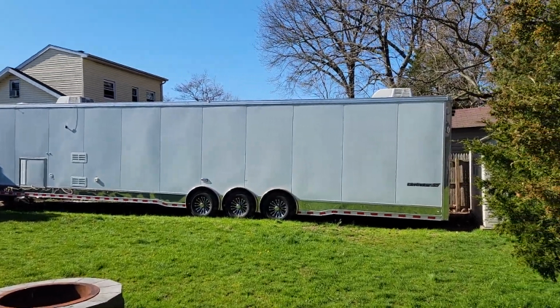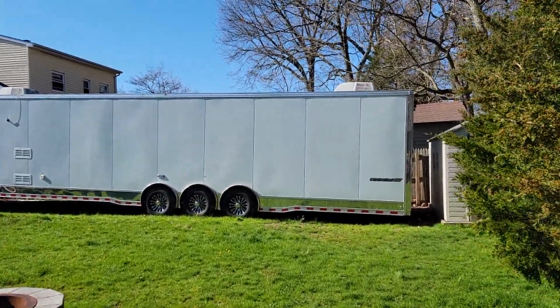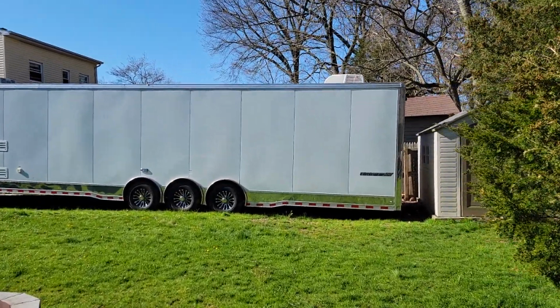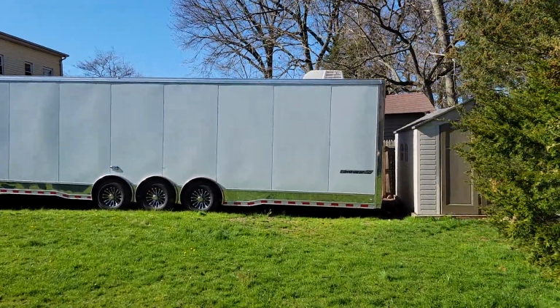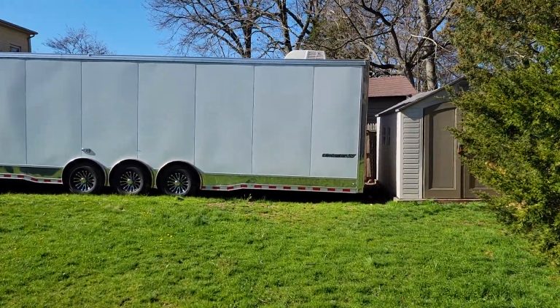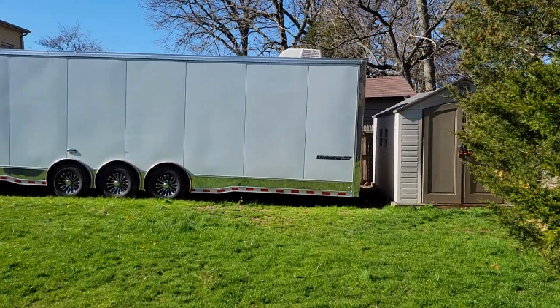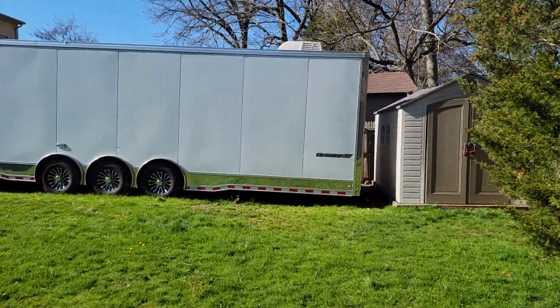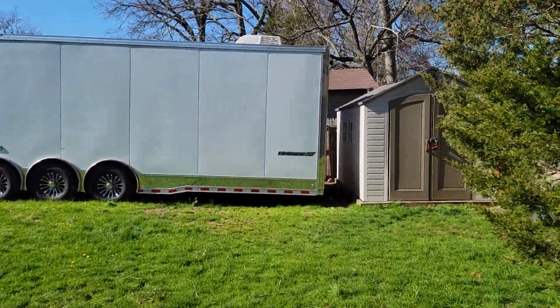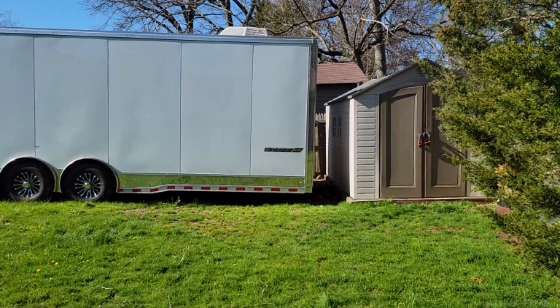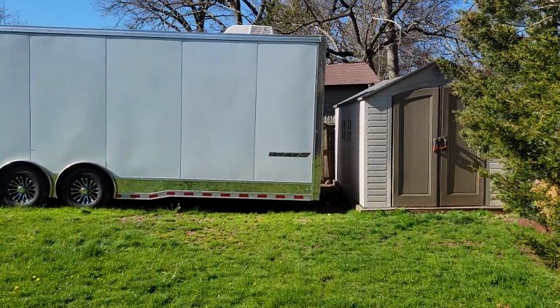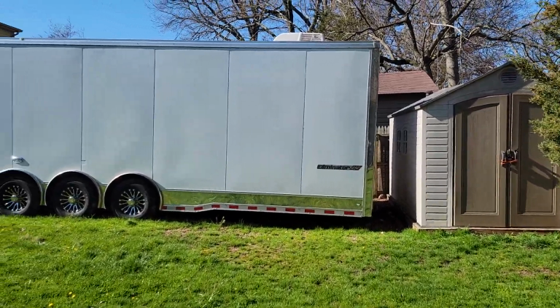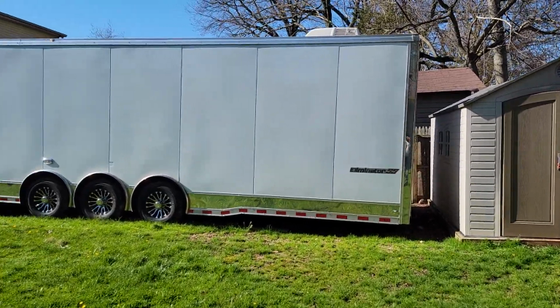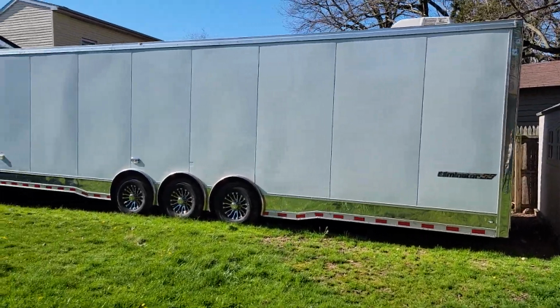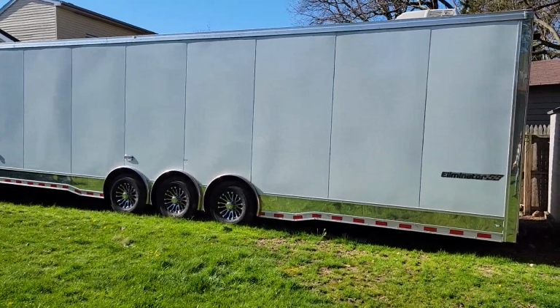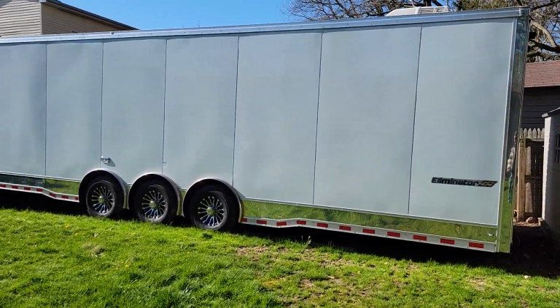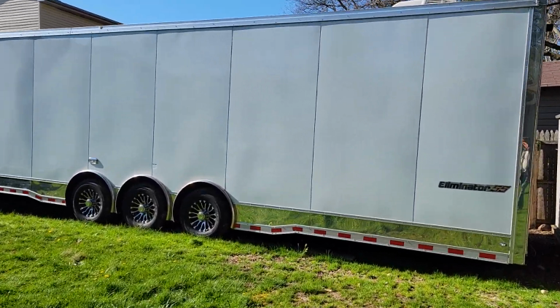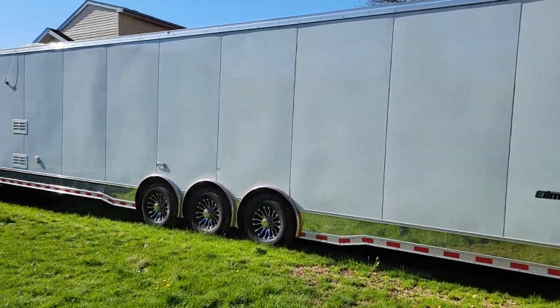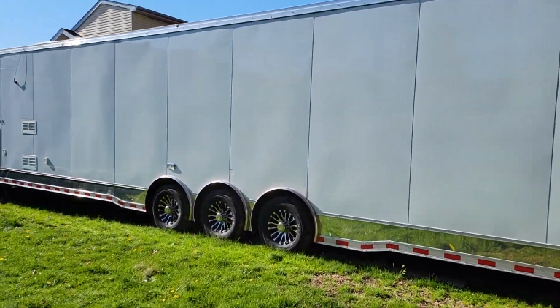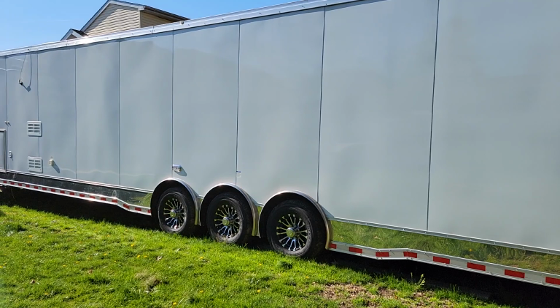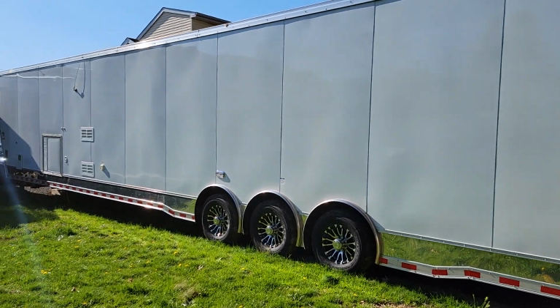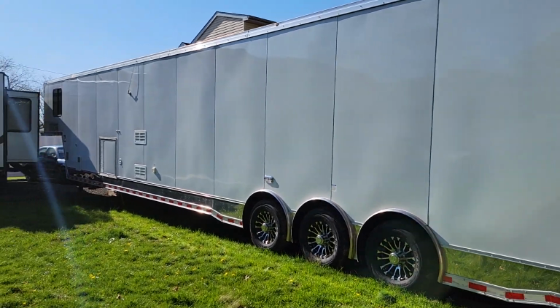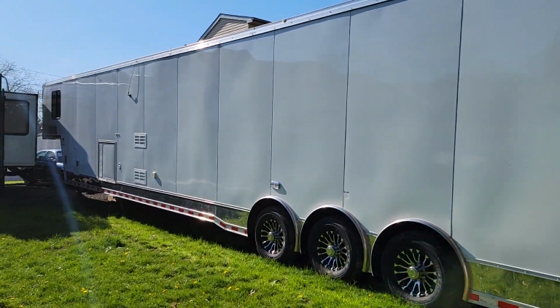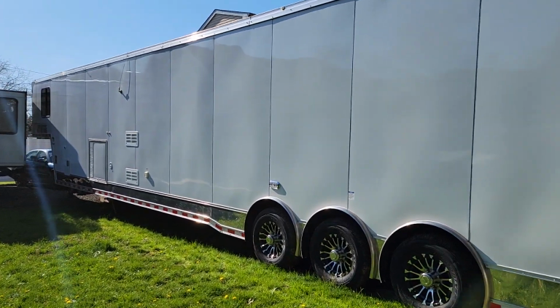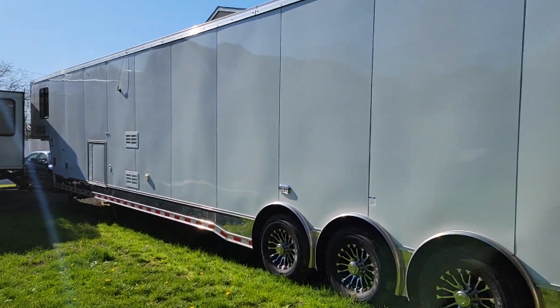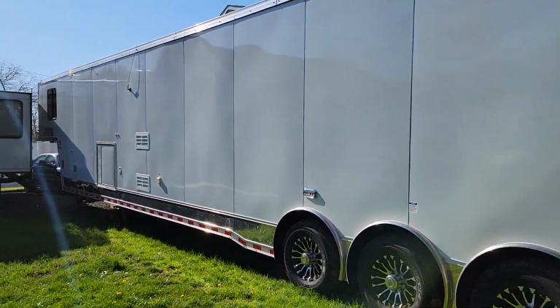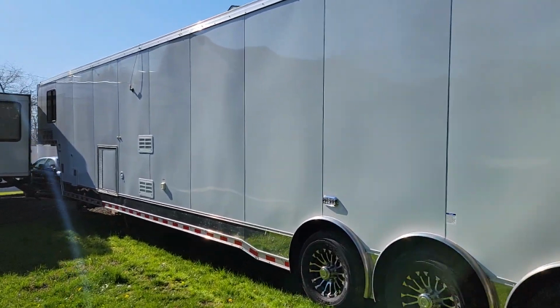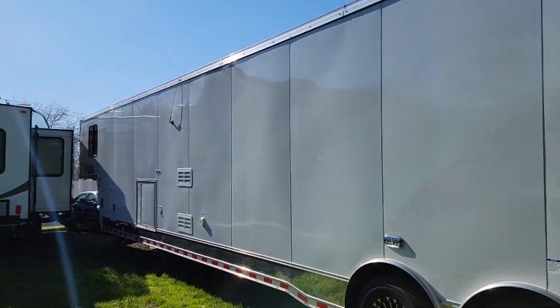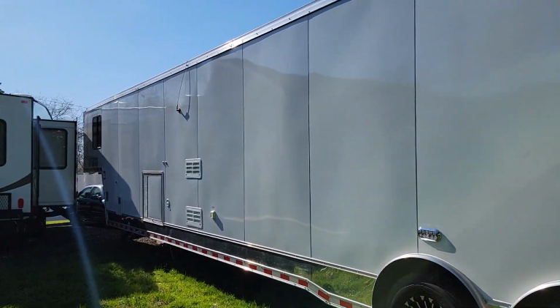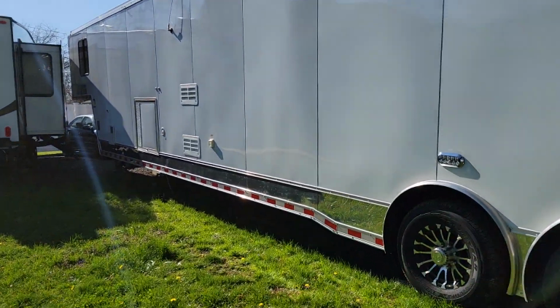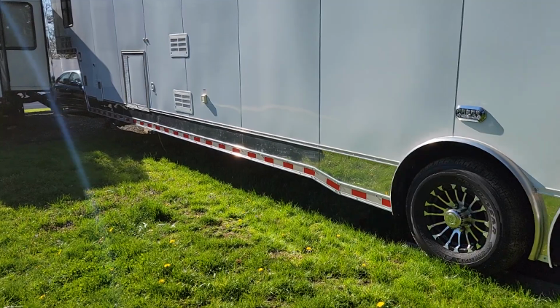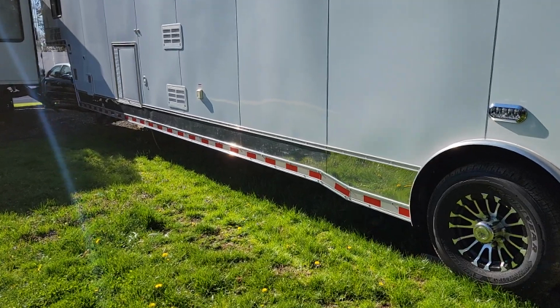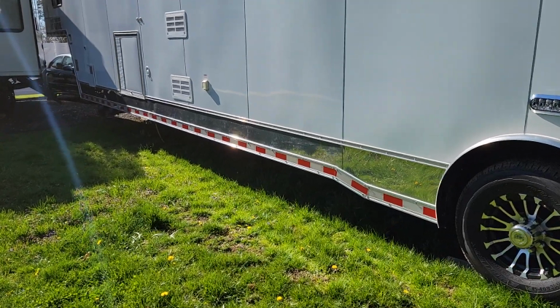Triple axle, it's got a Cummins generator — diesel generator — 7000 watts. Lights everywhere; the other side has all the LED lights up top. Stainless steel on the bottom.